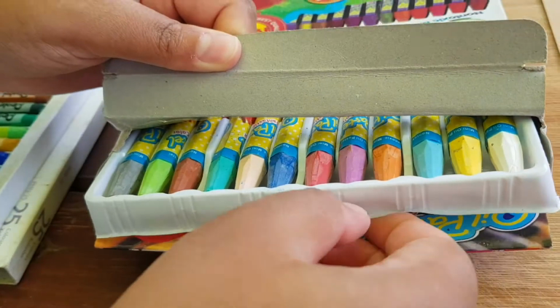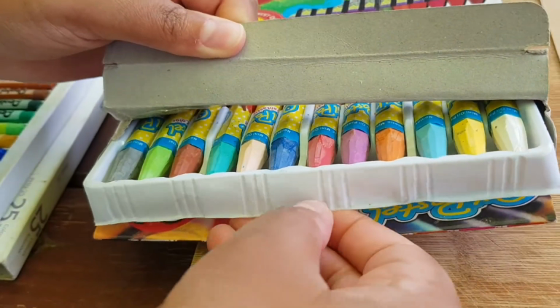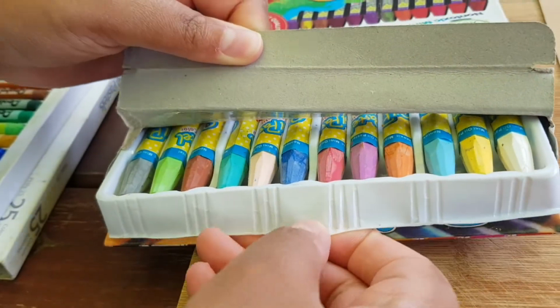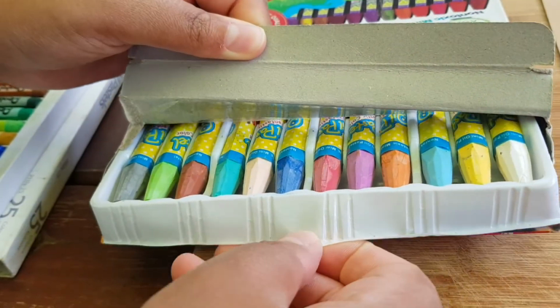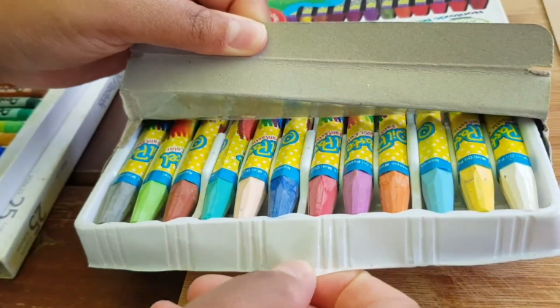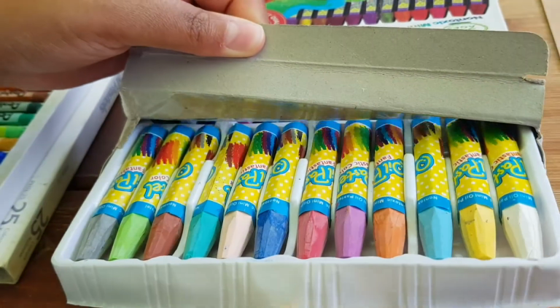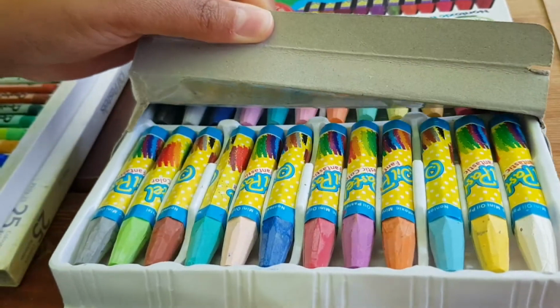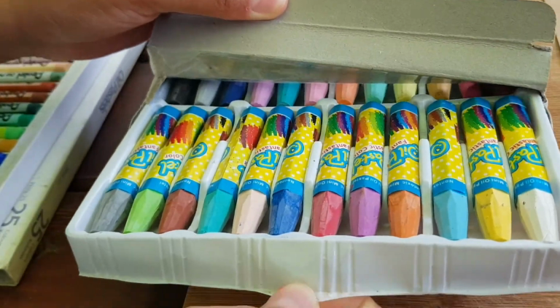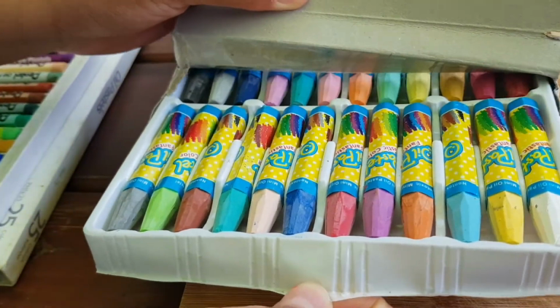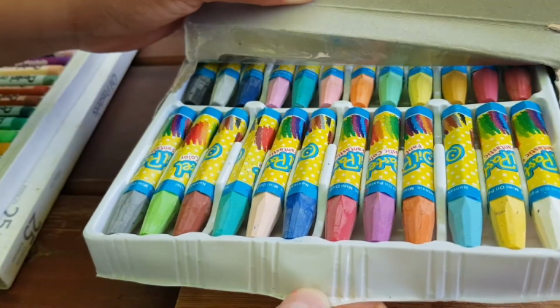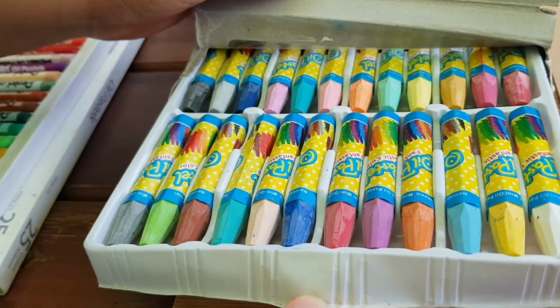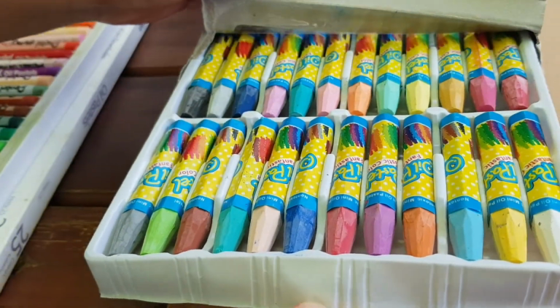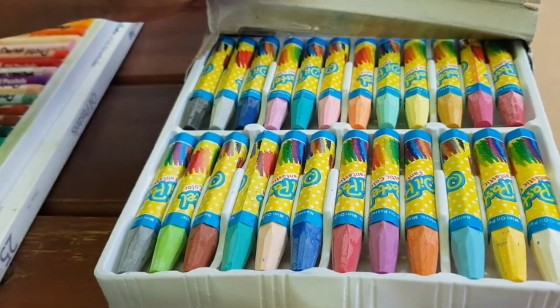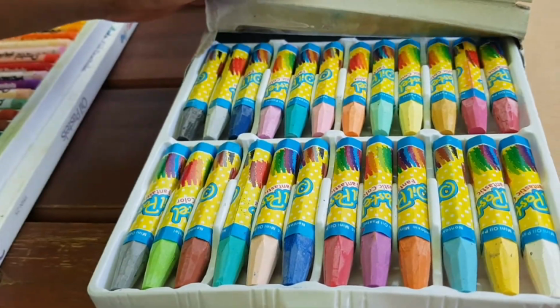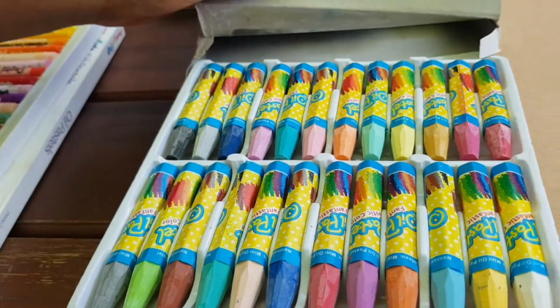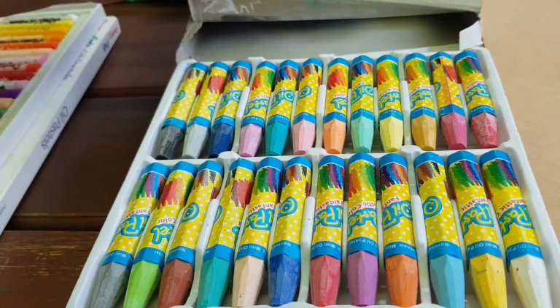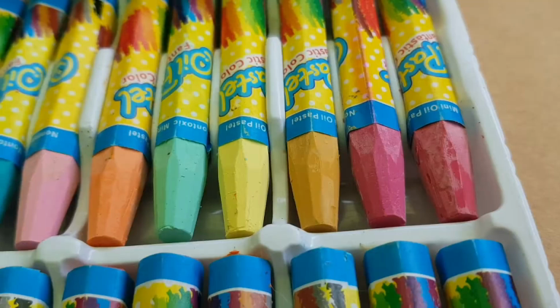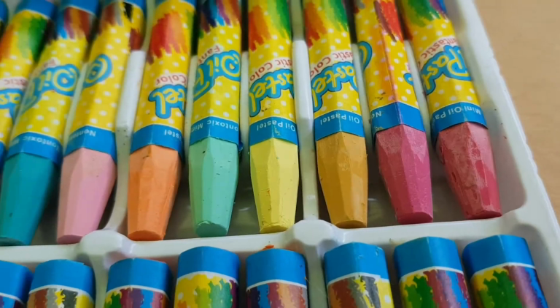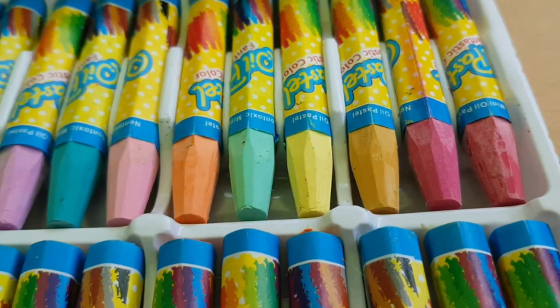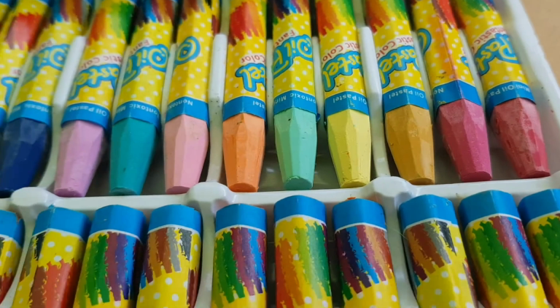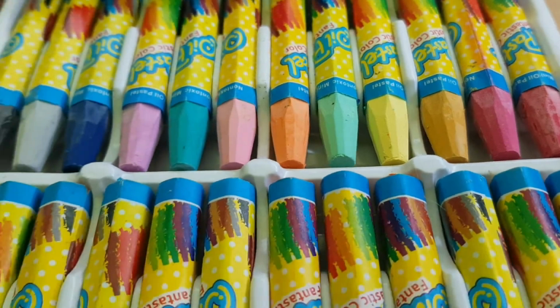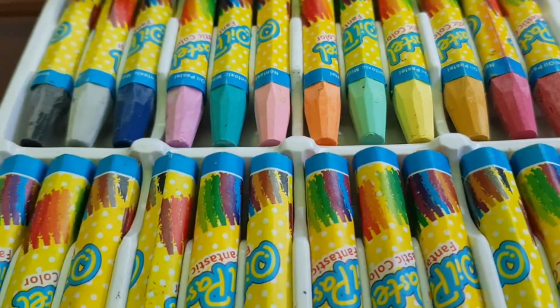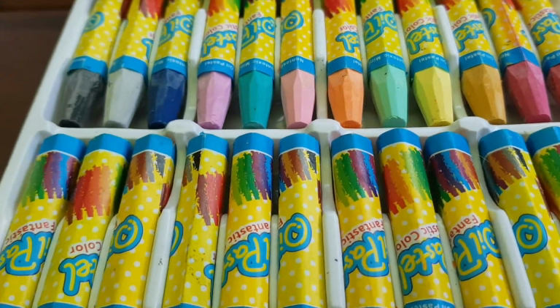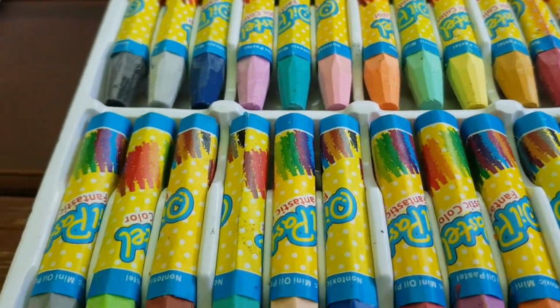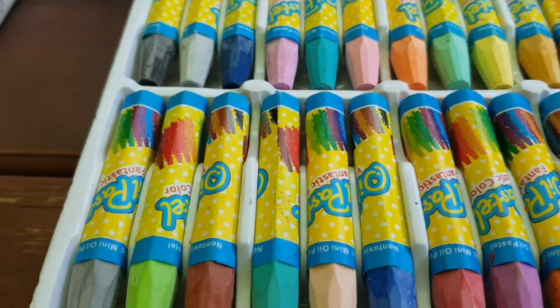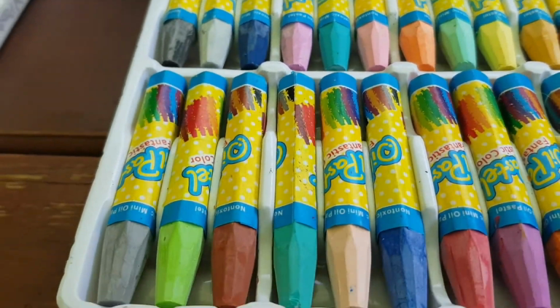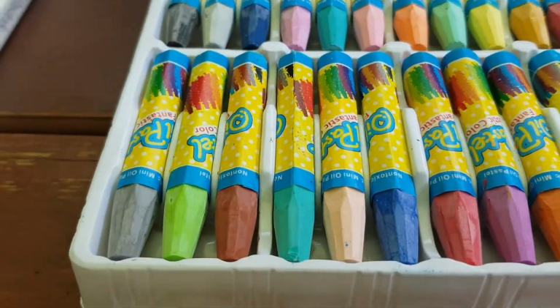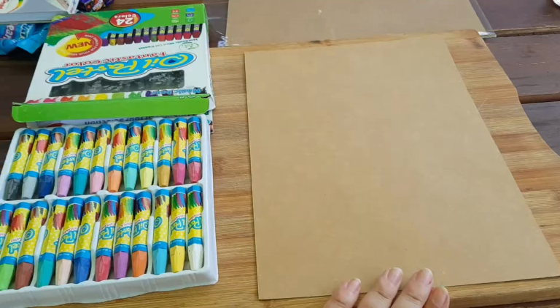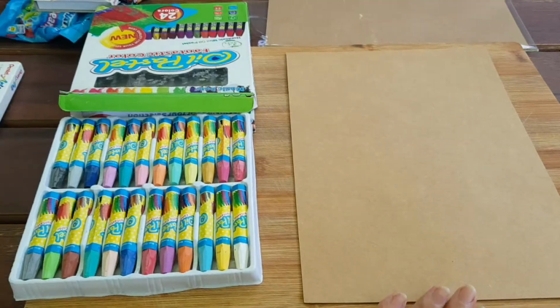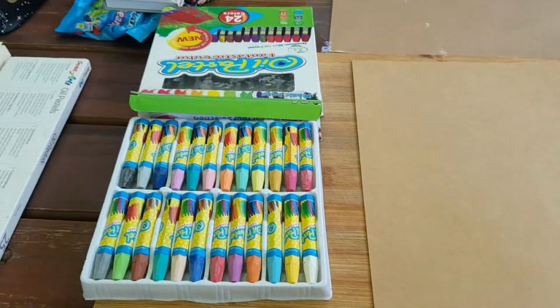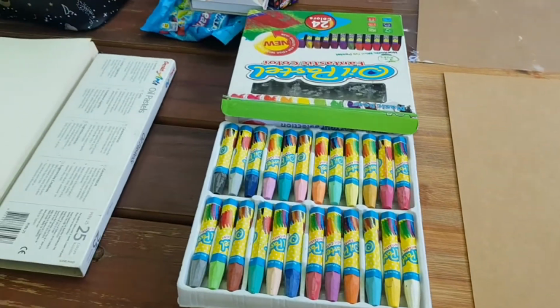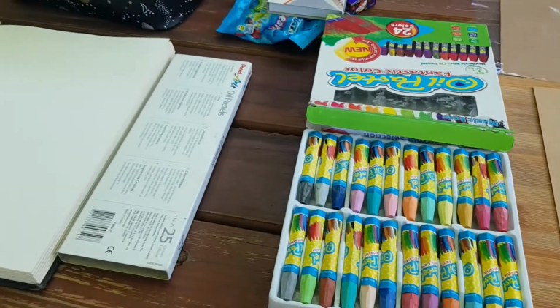I'm keen to try these oil pastels because of their pointed ends. It makes me feel like they might be easier to handle, but we will see. And here we go.